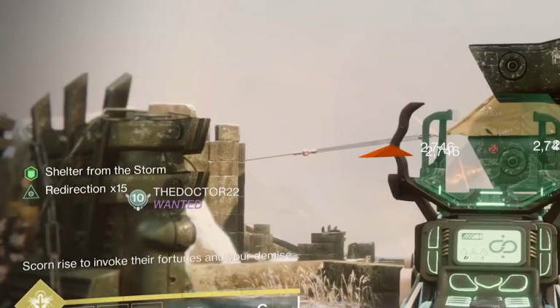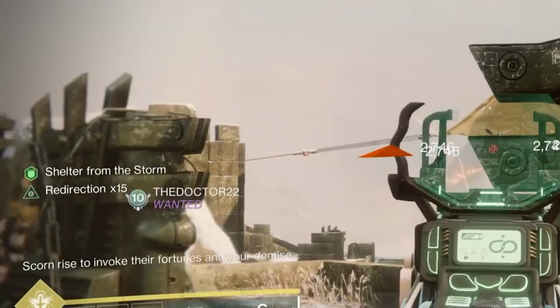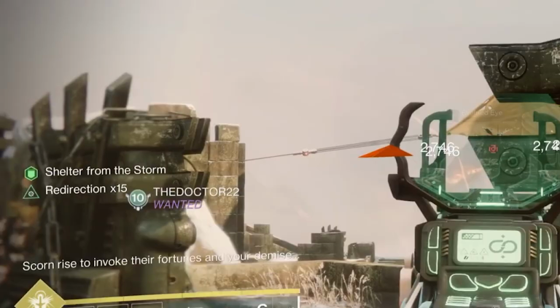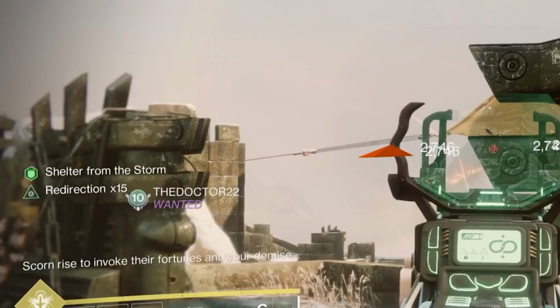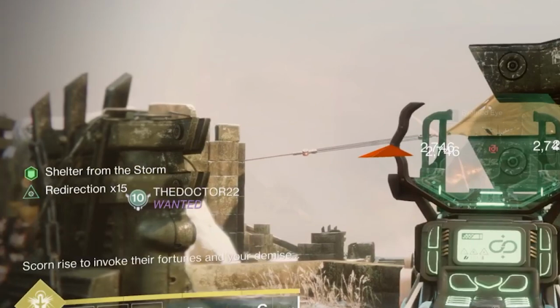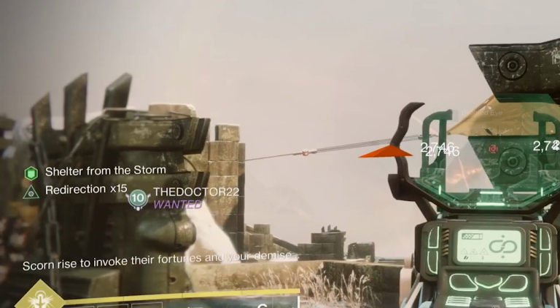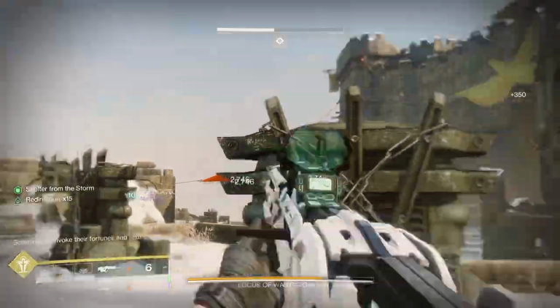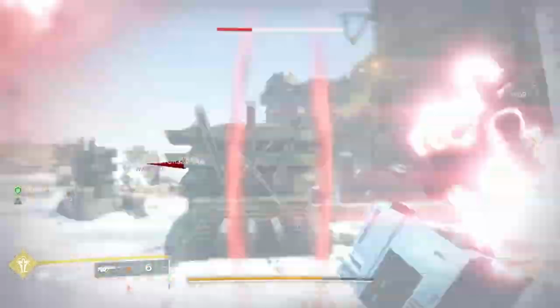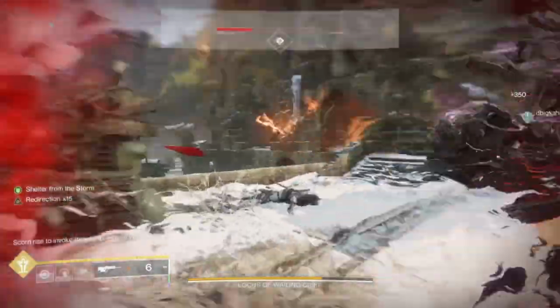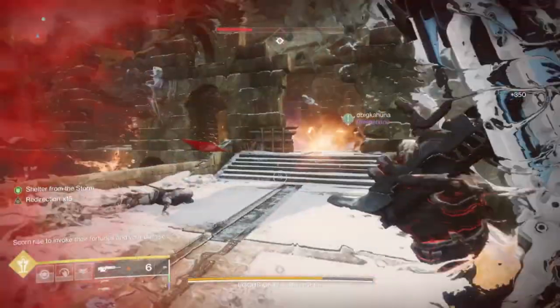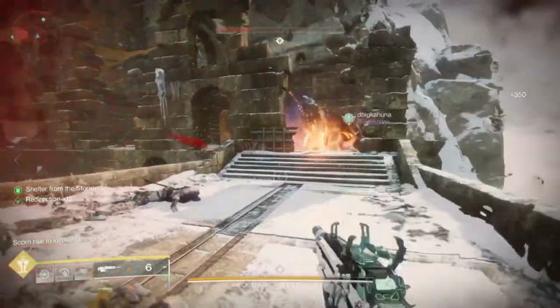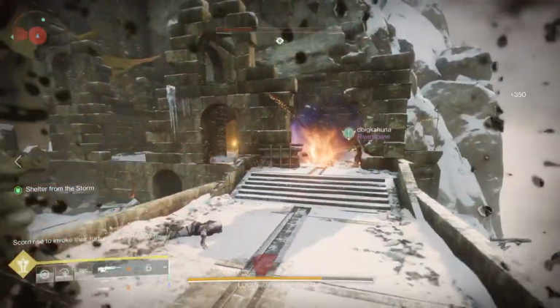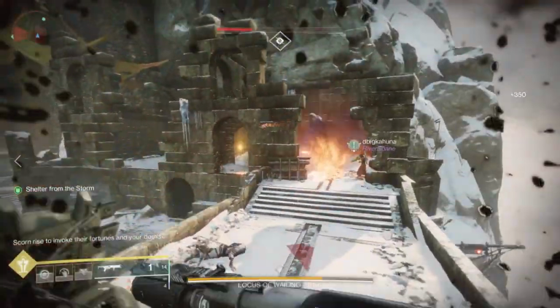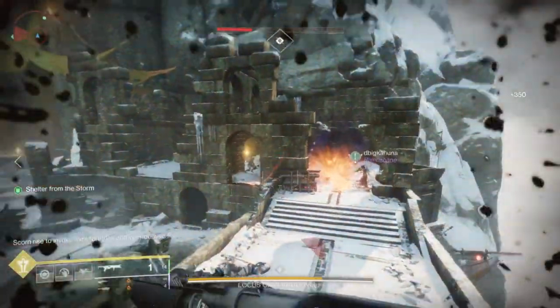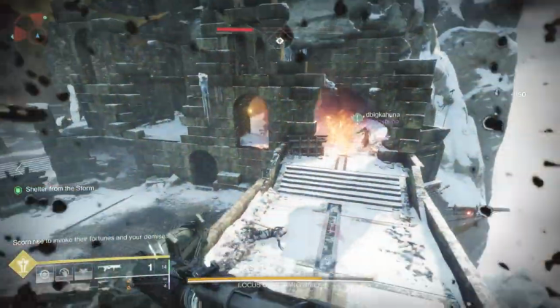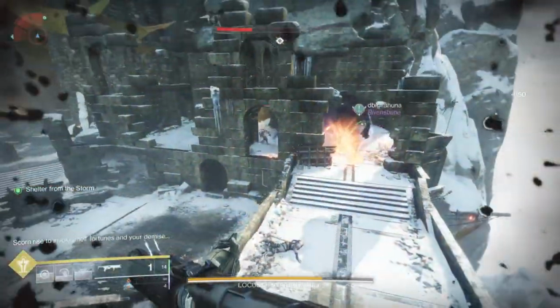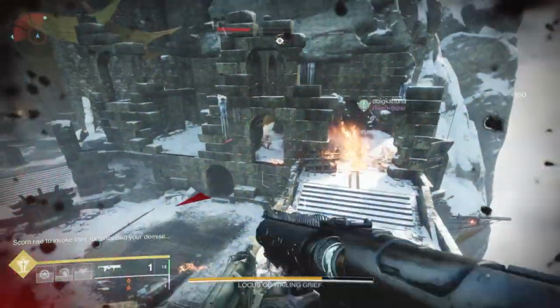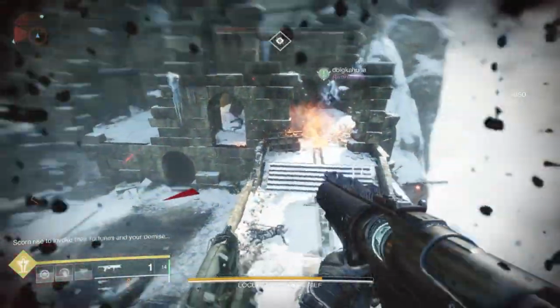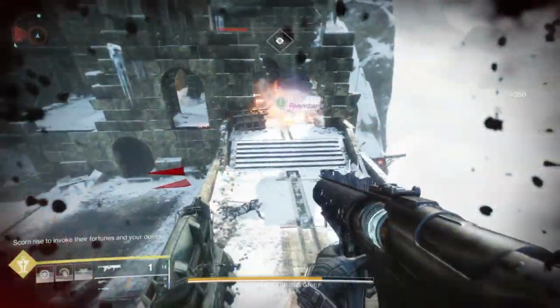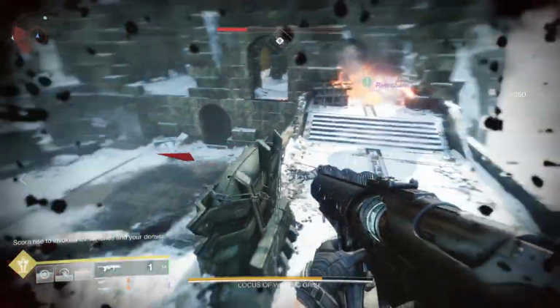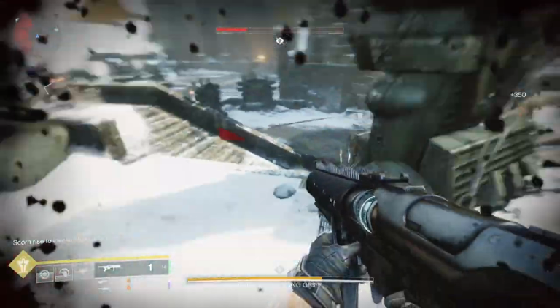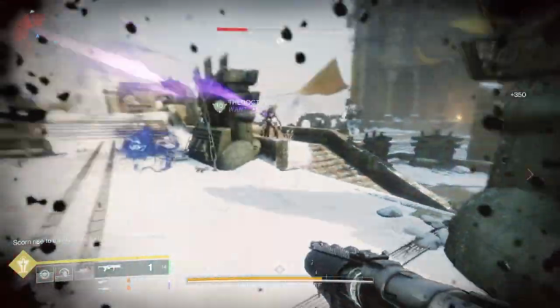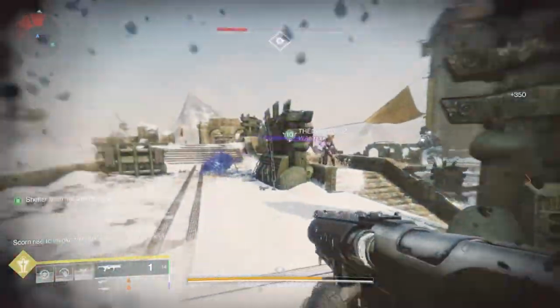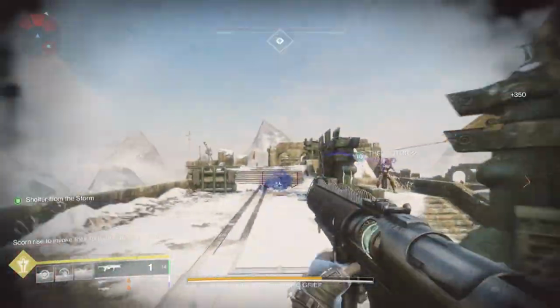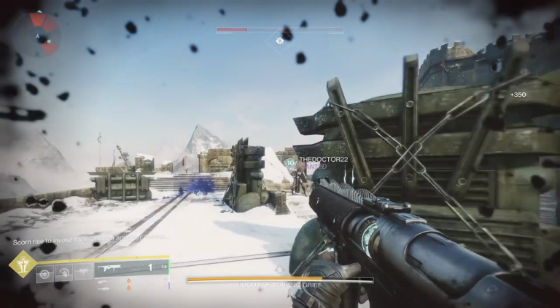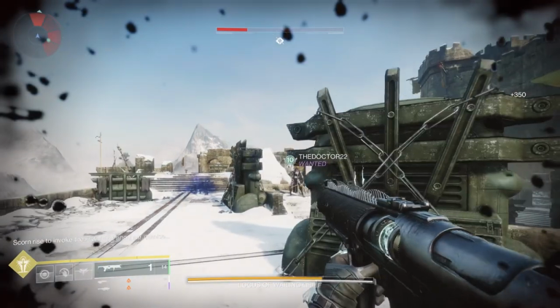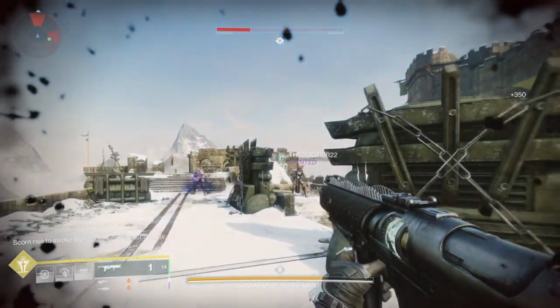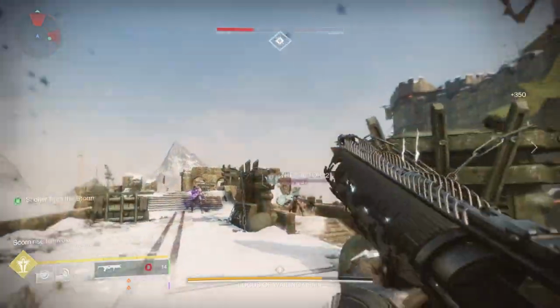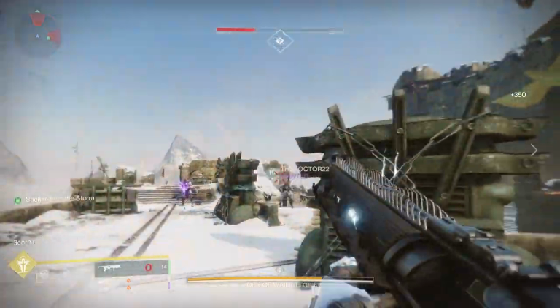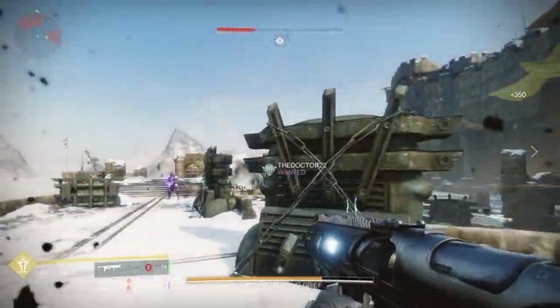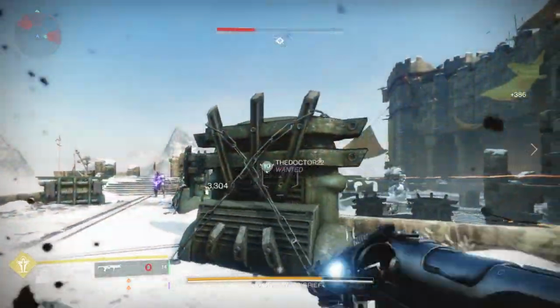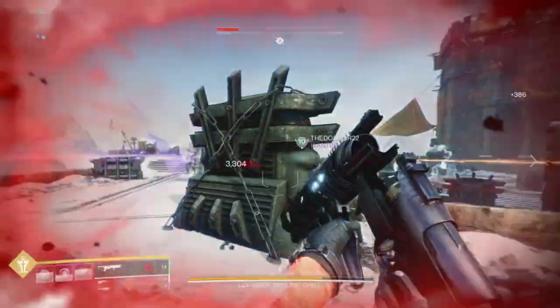Once that happens, two large chieftains will show up on the right and left. You're gonna want to time with your fireteam exactly when you kill the chieftains, and there are a couple of reasons for that.